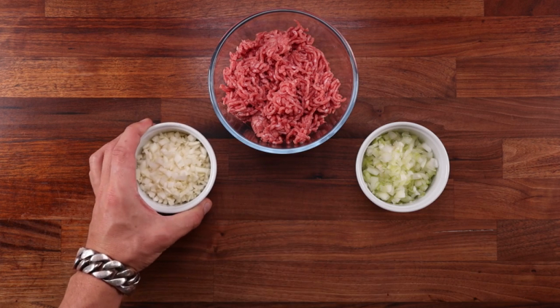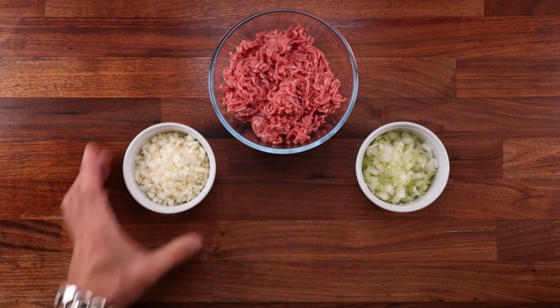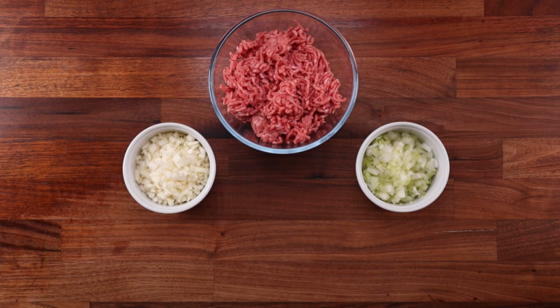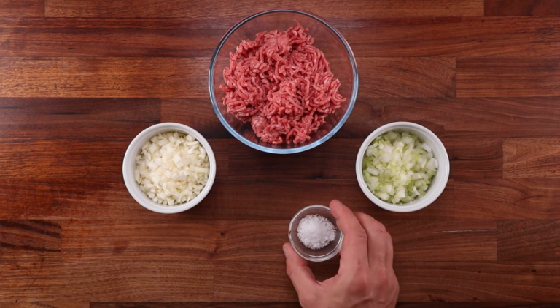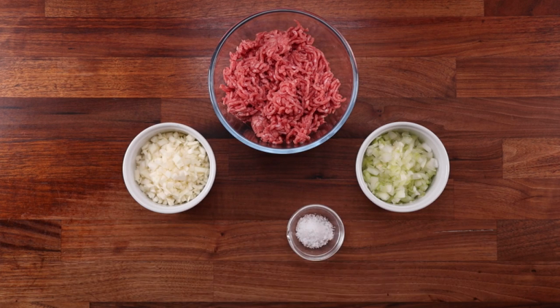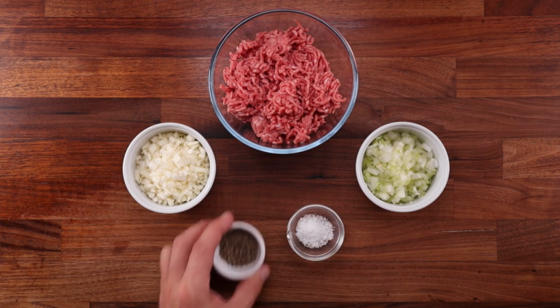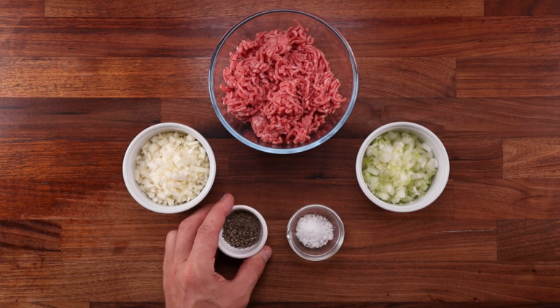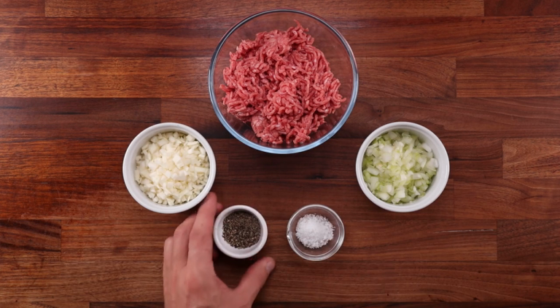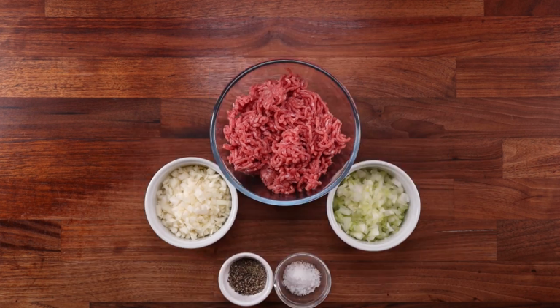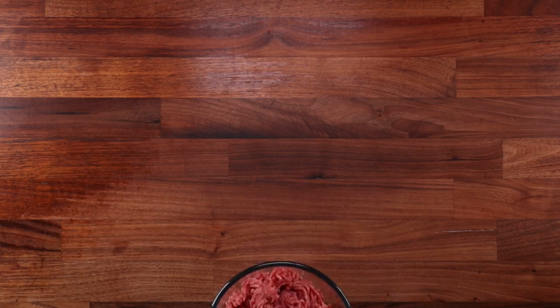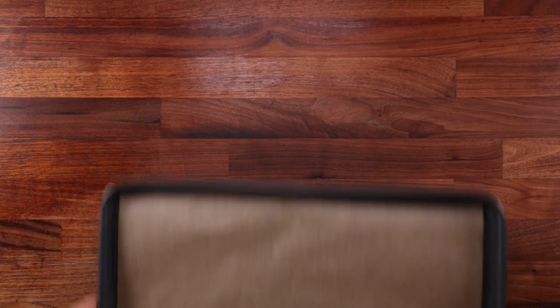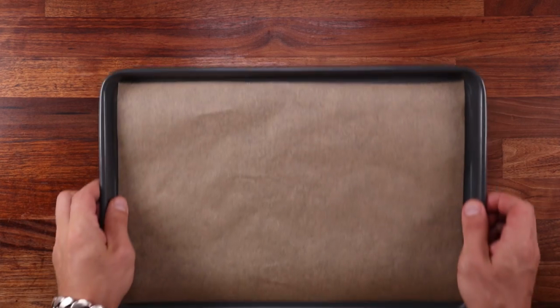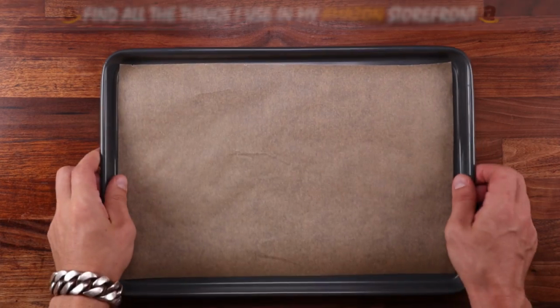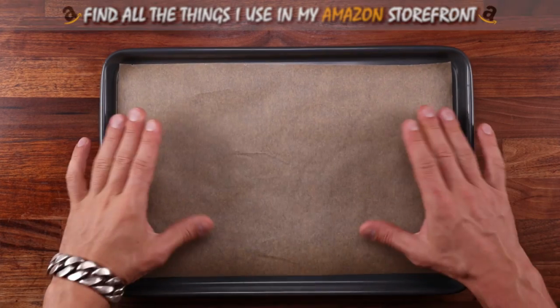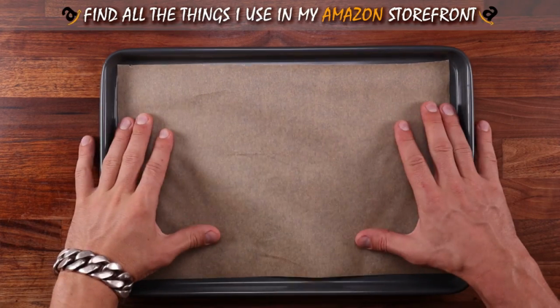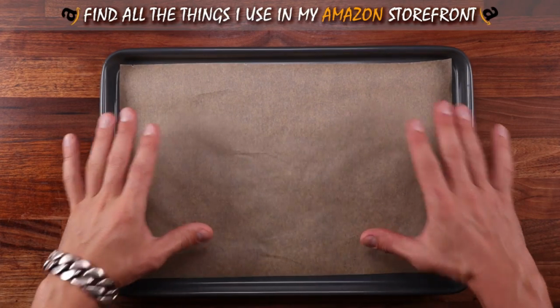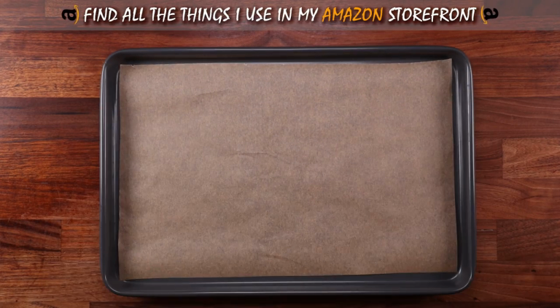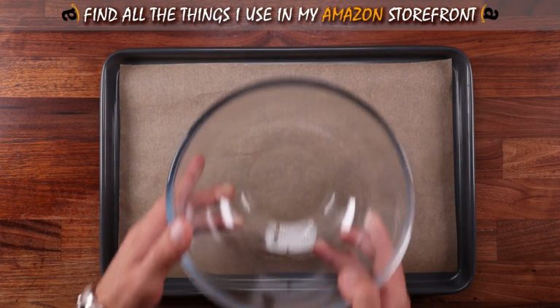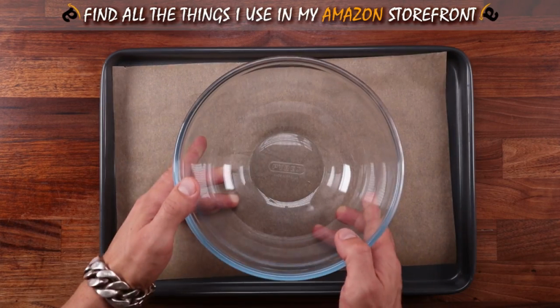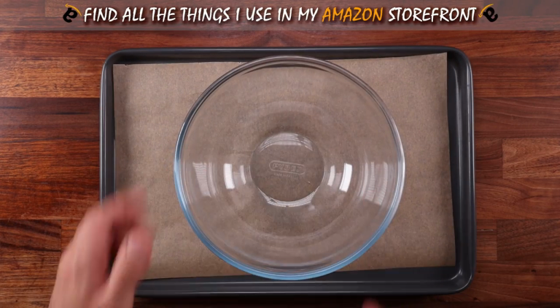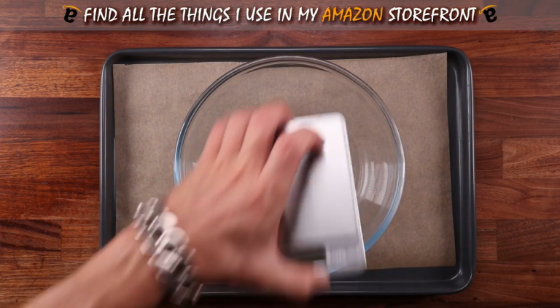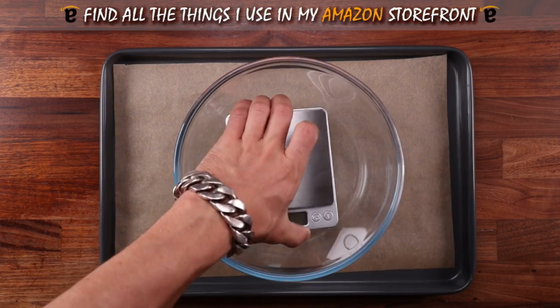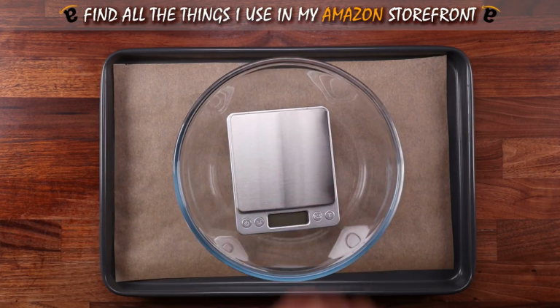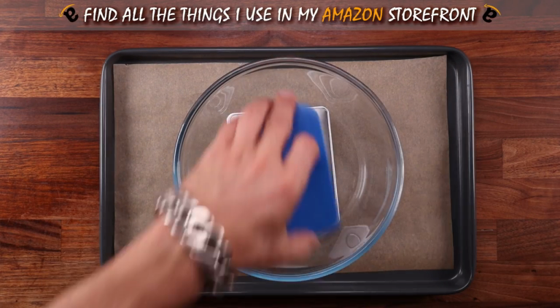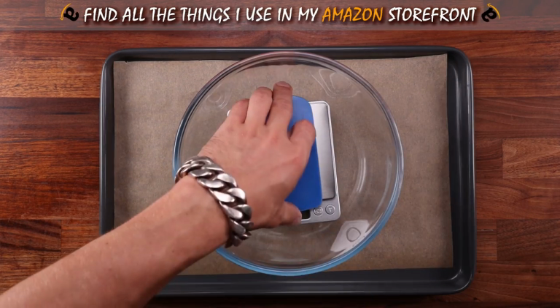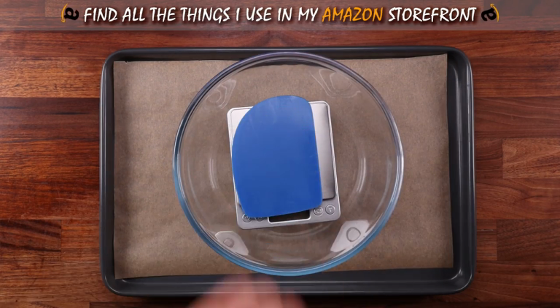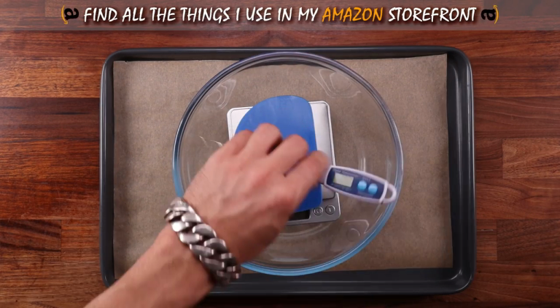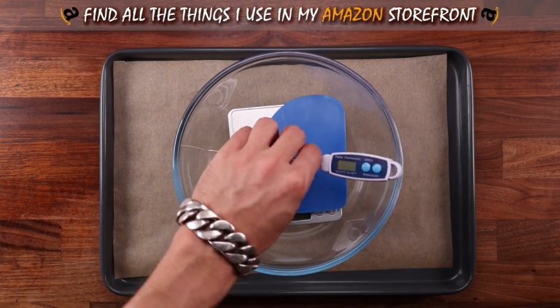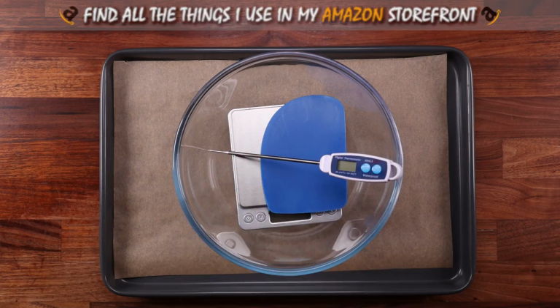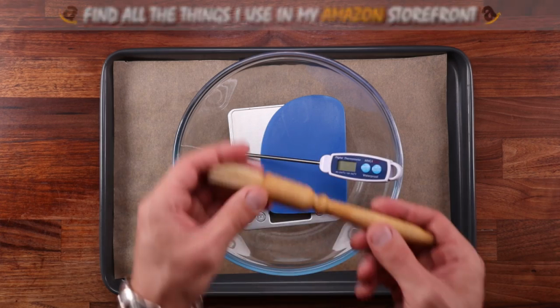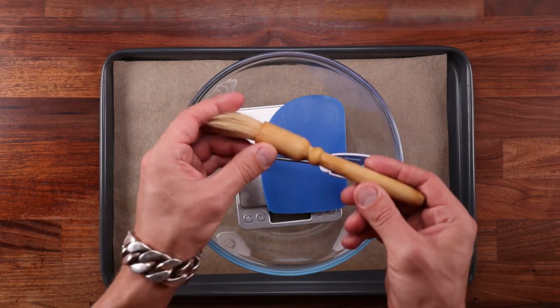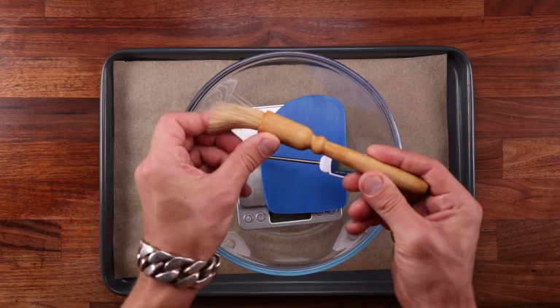You could of course fill this dough with other fillings too. As for the equipment, we need a tray with some nonstick paper, a bowl, scales, a dough scraper, temperature probe and a brush.